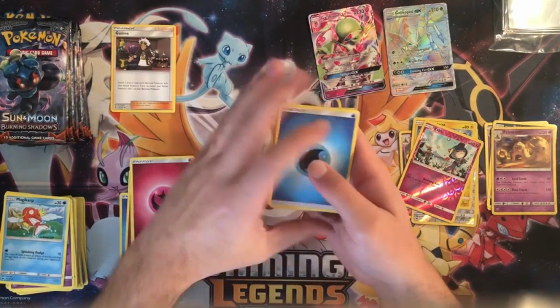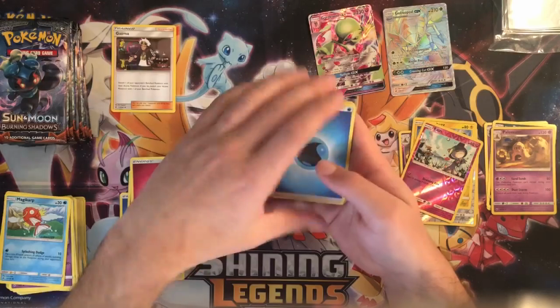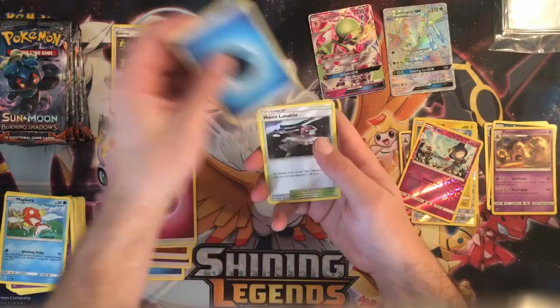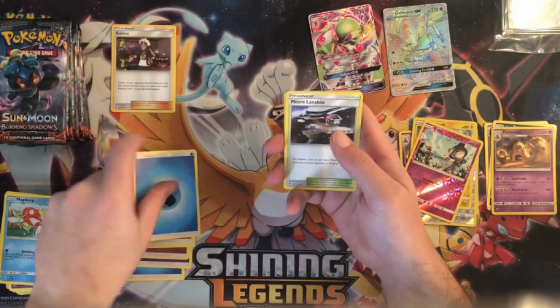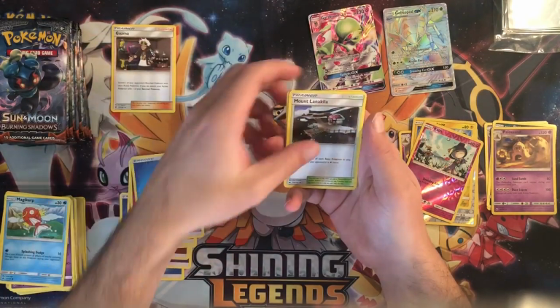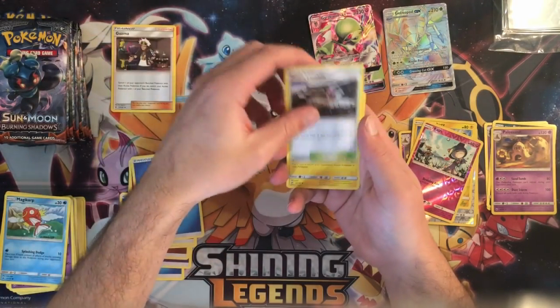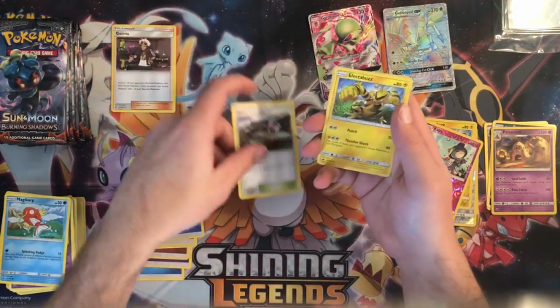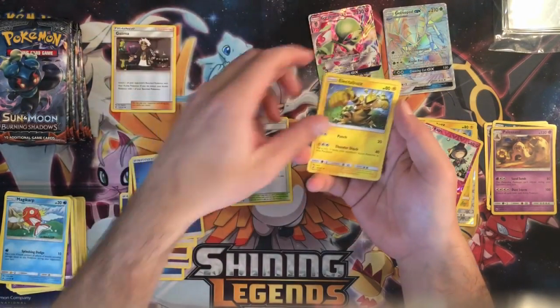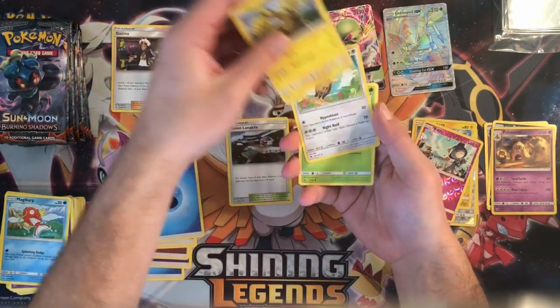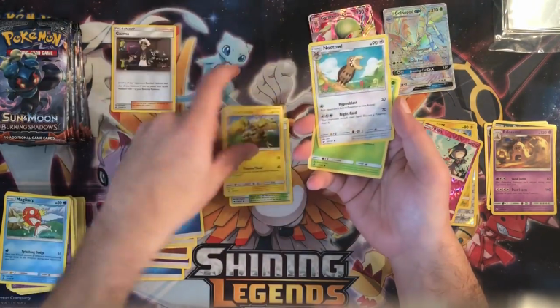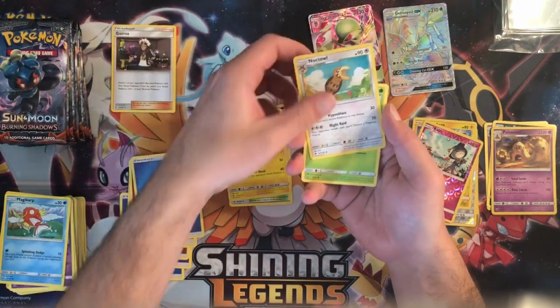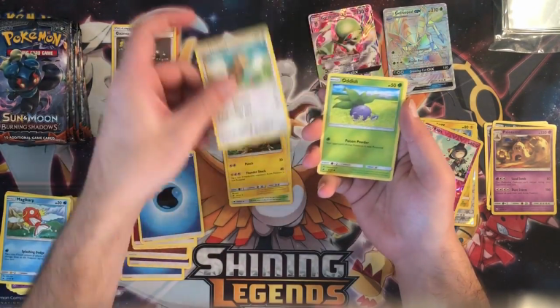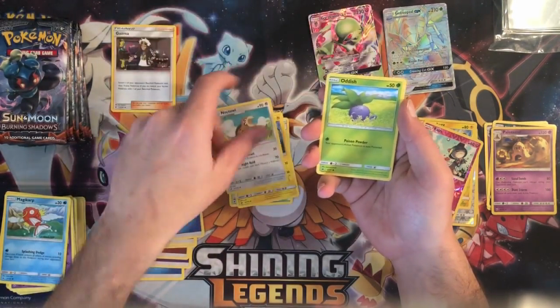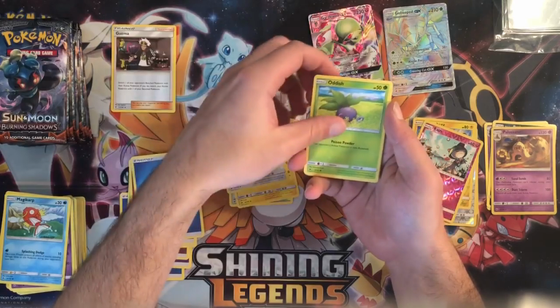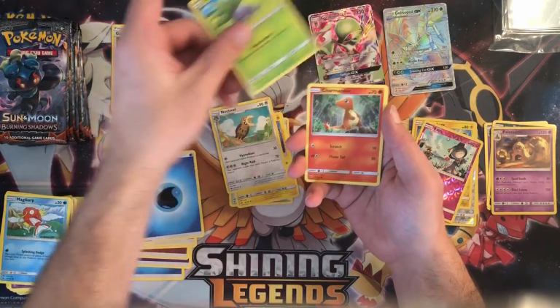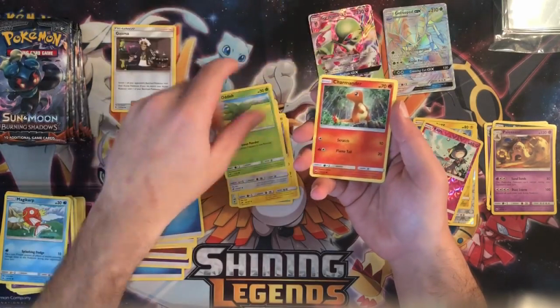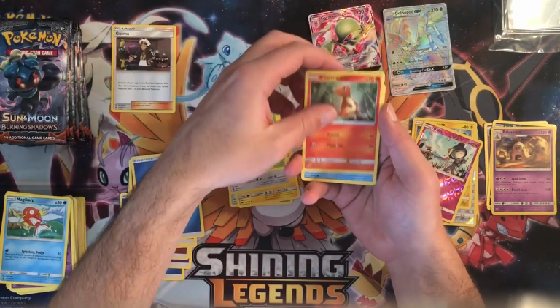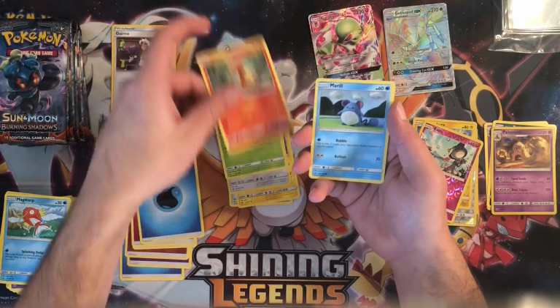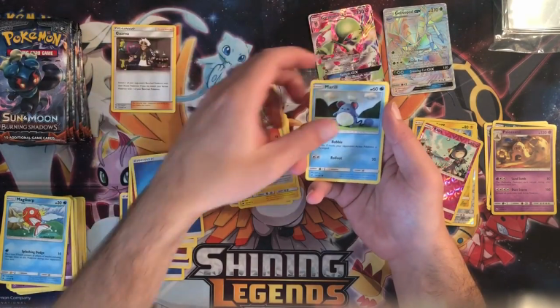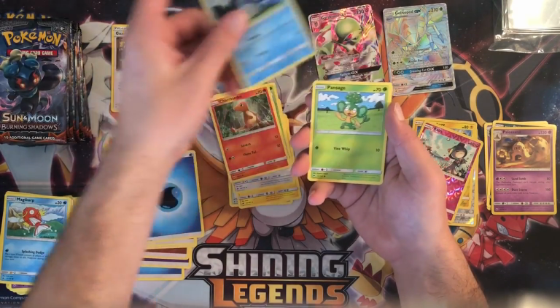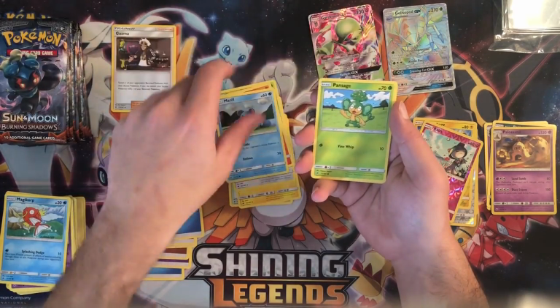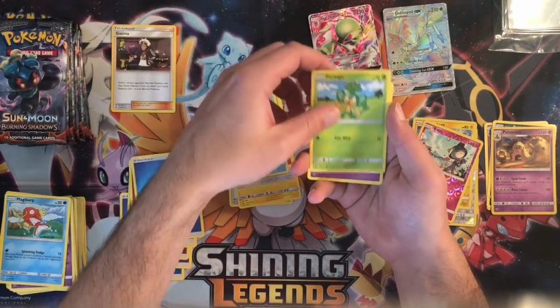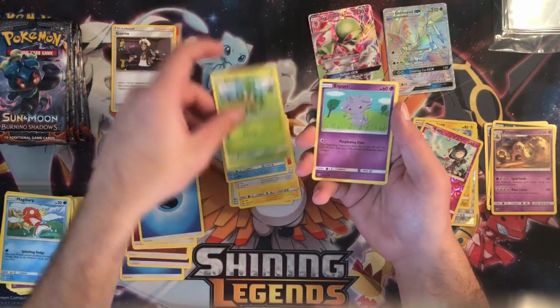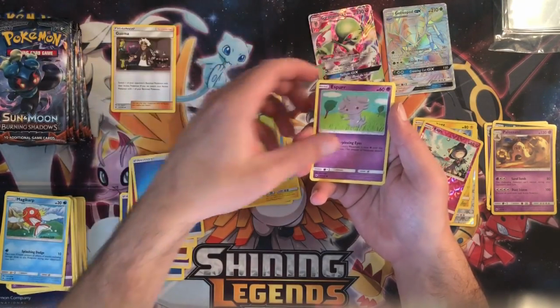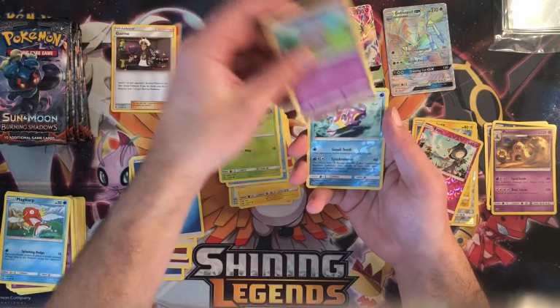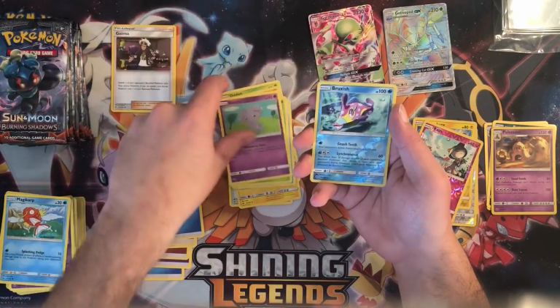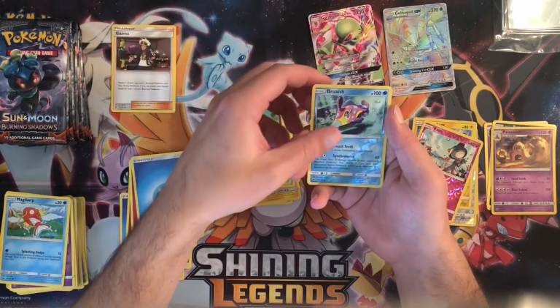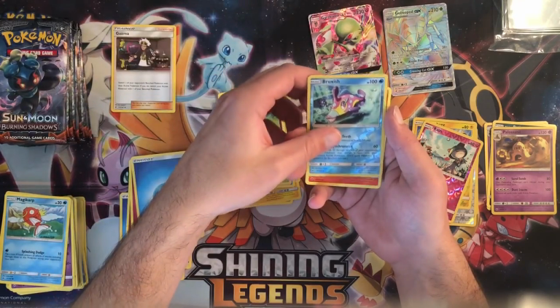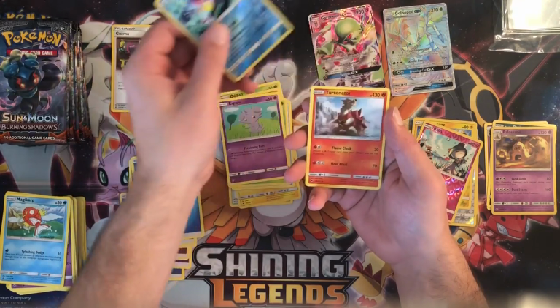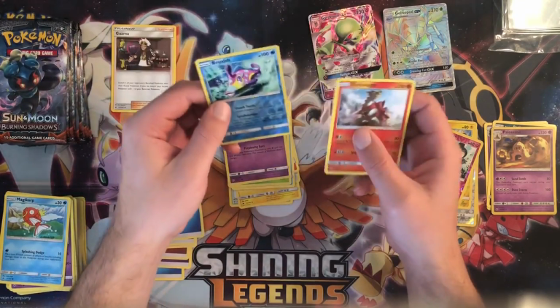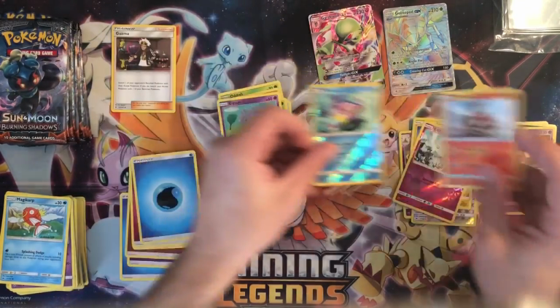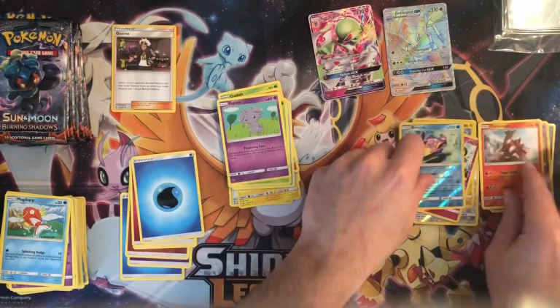Next pack: water energy, Mount Lanakila, Electabuzz, Noctowl, Oddish, Charmander, Marill, Pansear, Espurr, Bruxish, and a Turtonator.